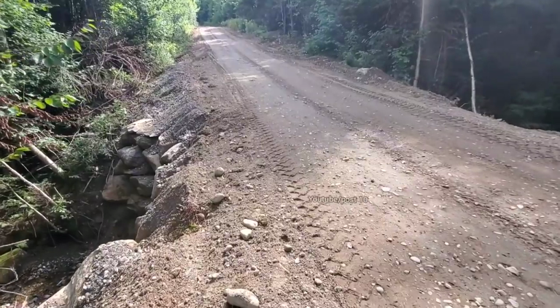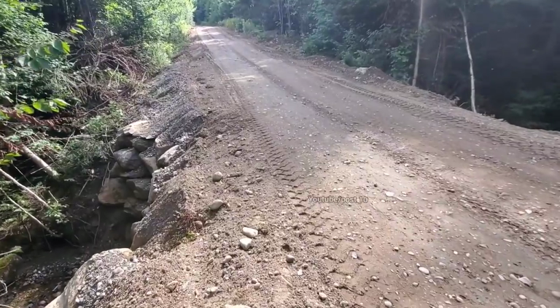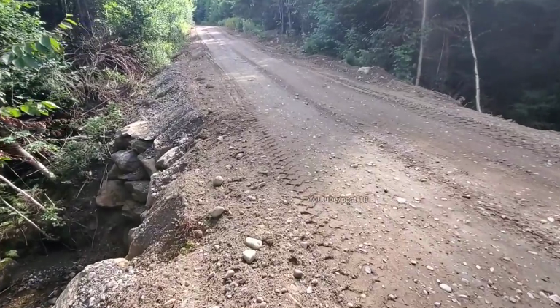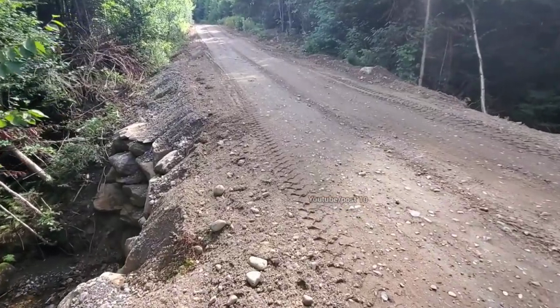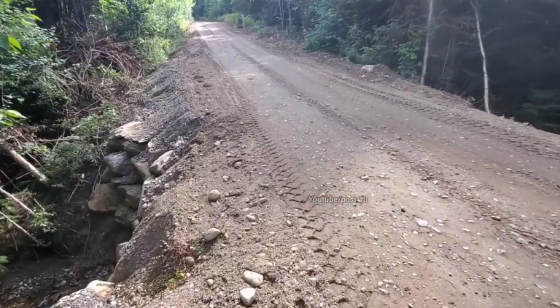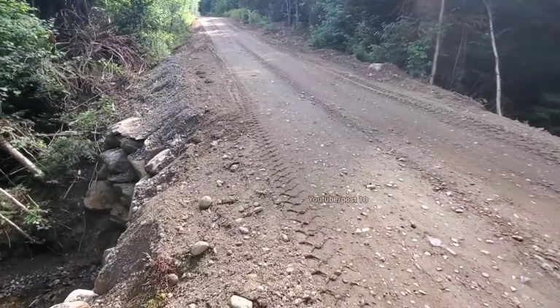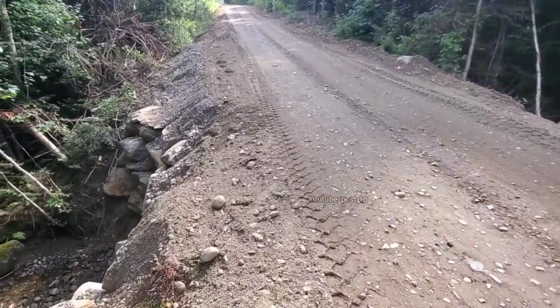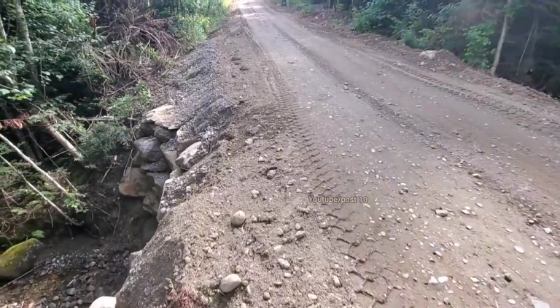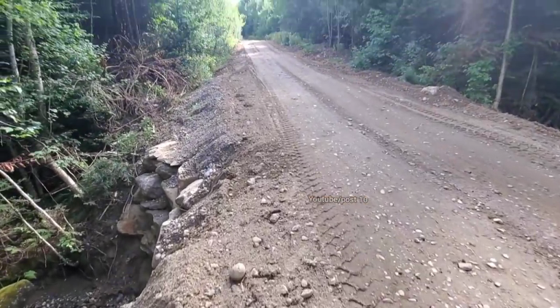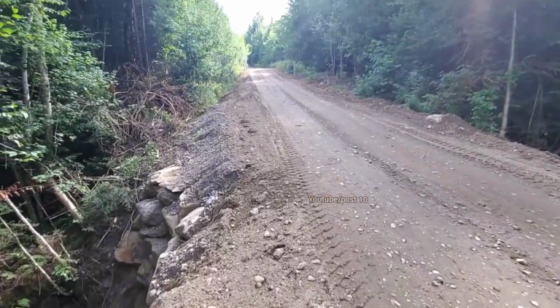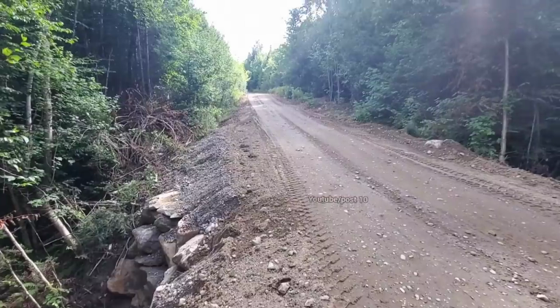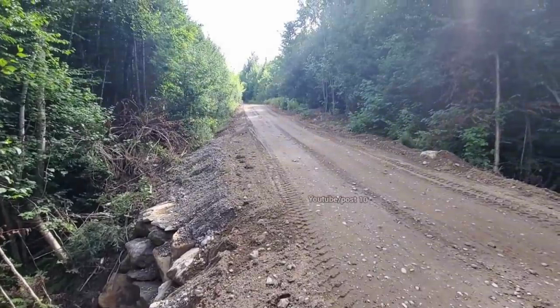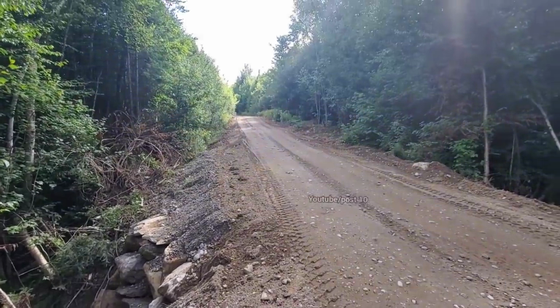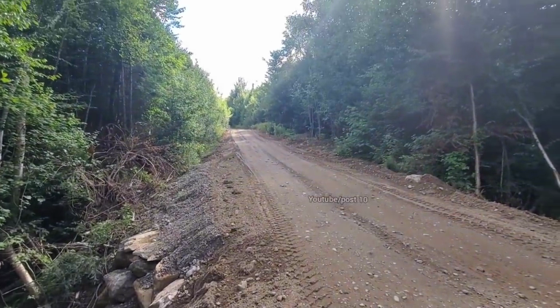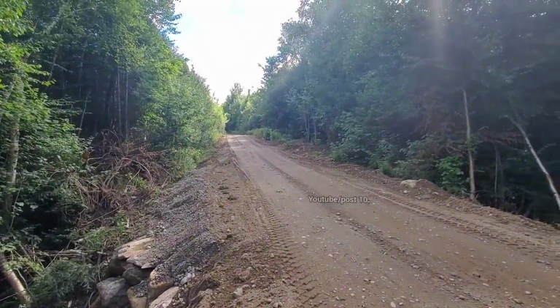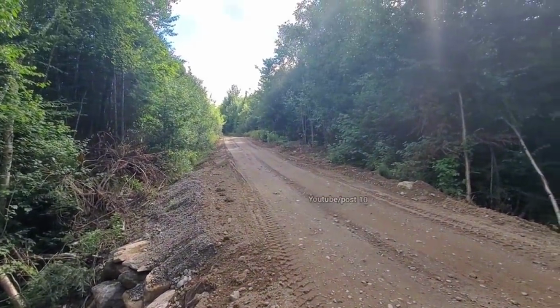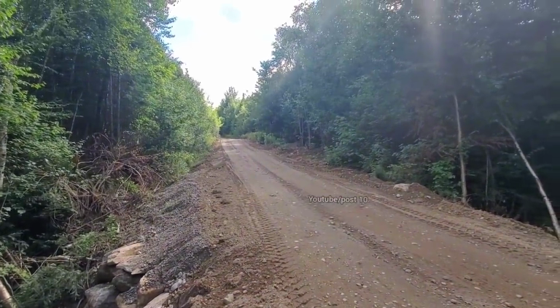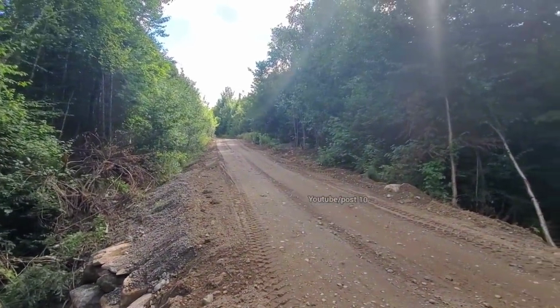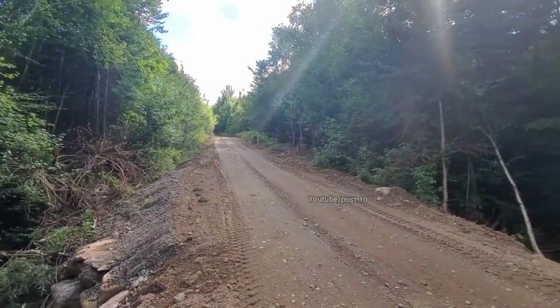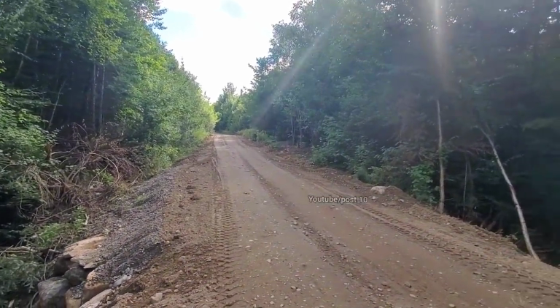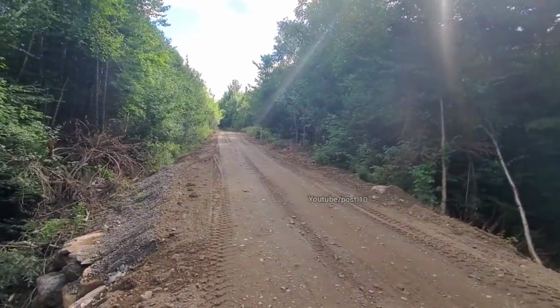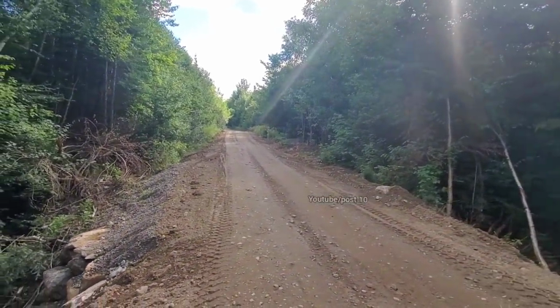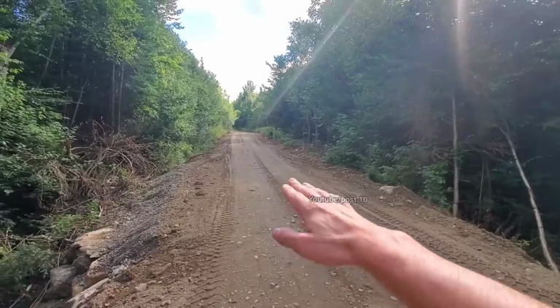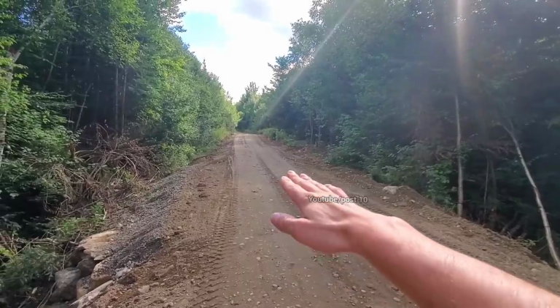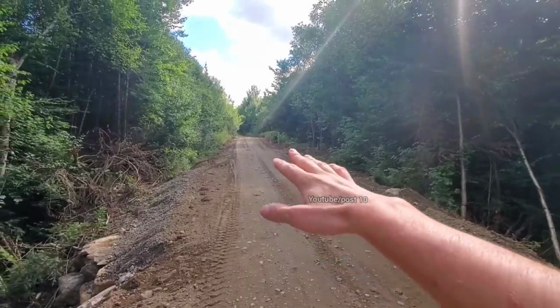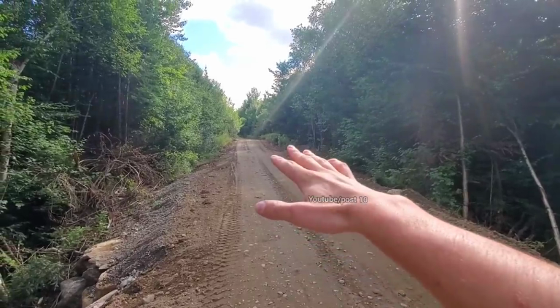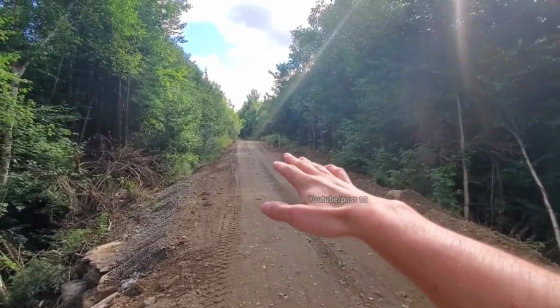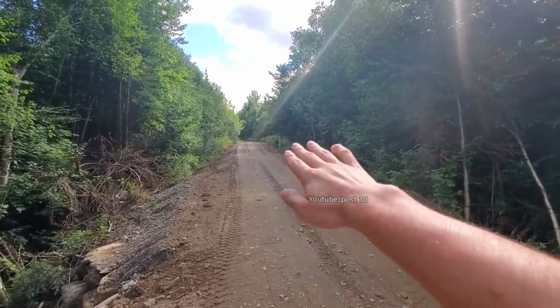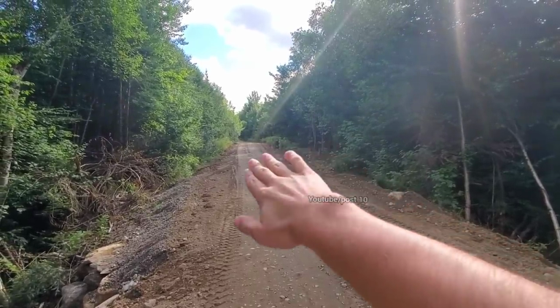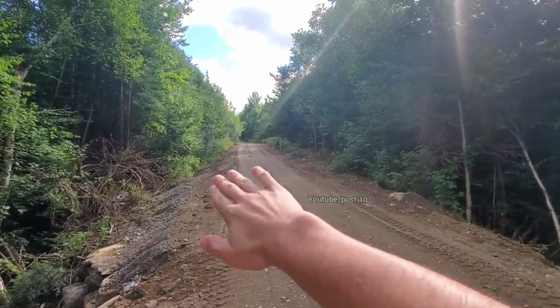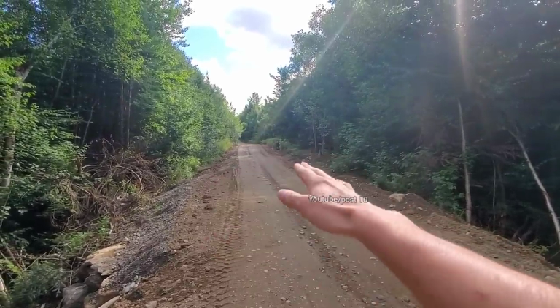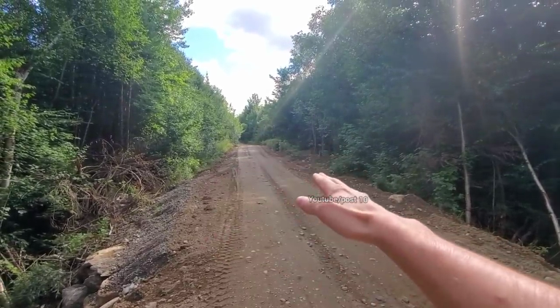Hey everyone. Today we're taking a look at this roadway that has washed out twice in the past year, and here's why. The center of the road is supposed to be the highest point, directing water into these drainage ditches.